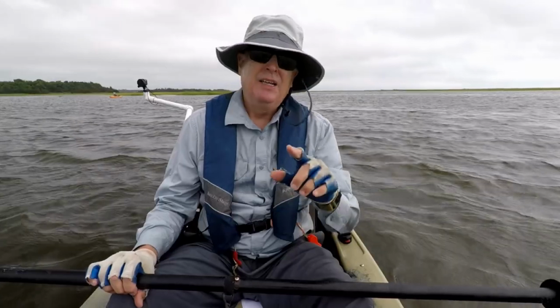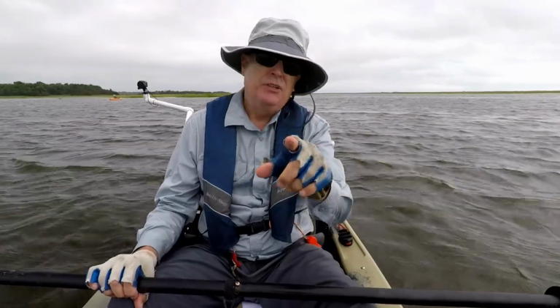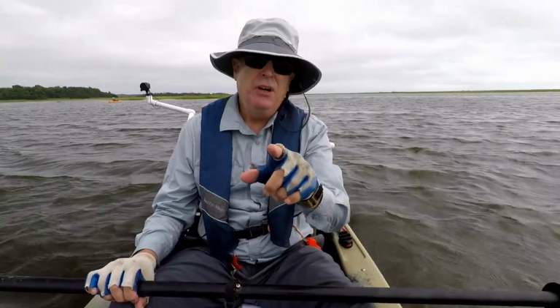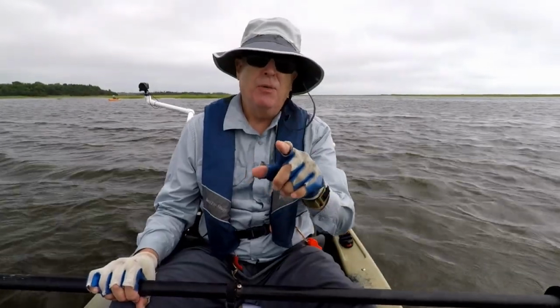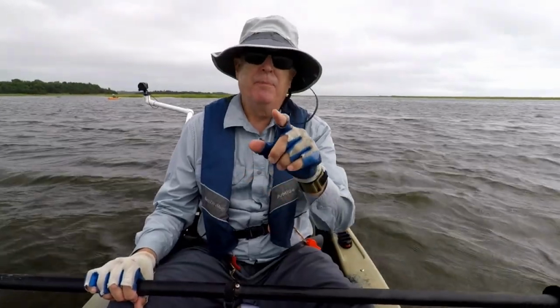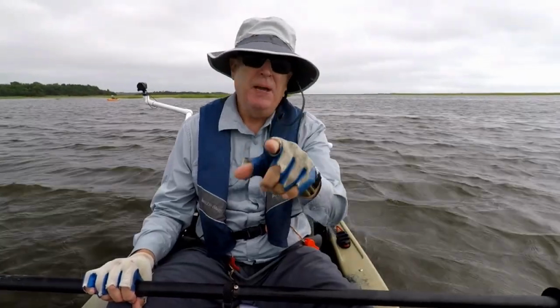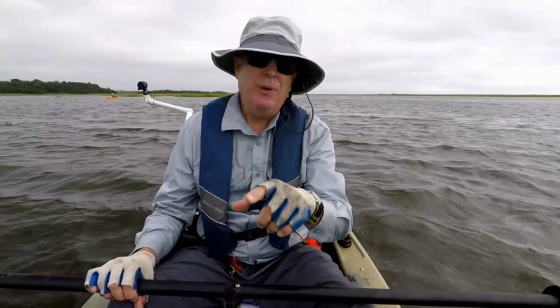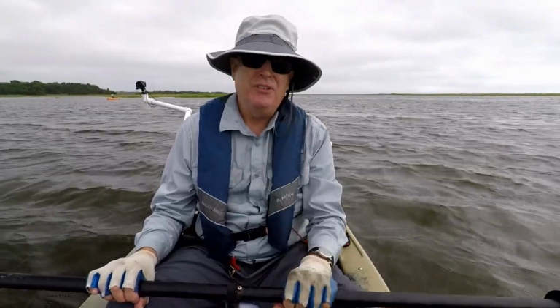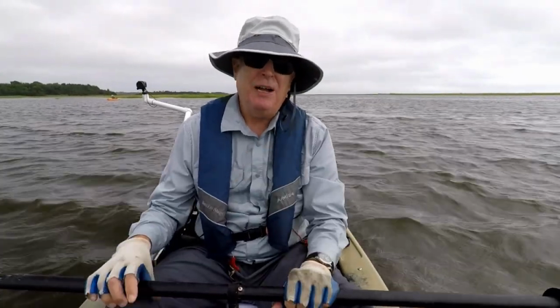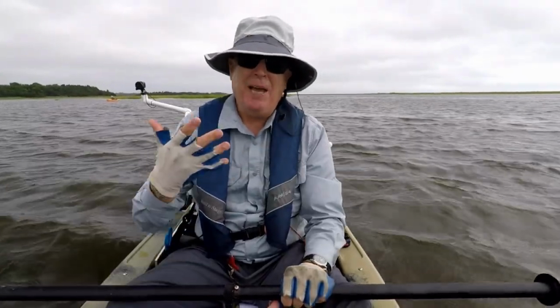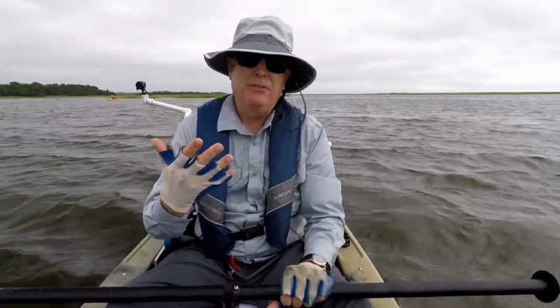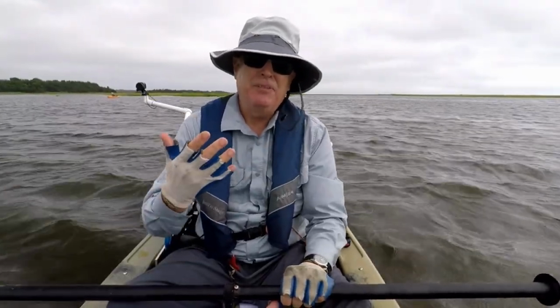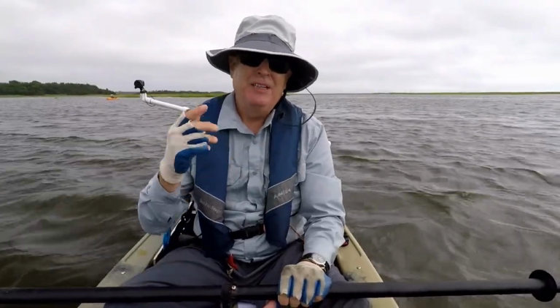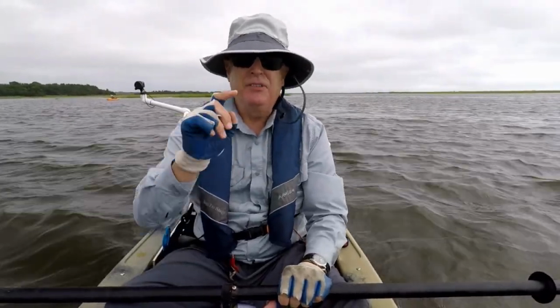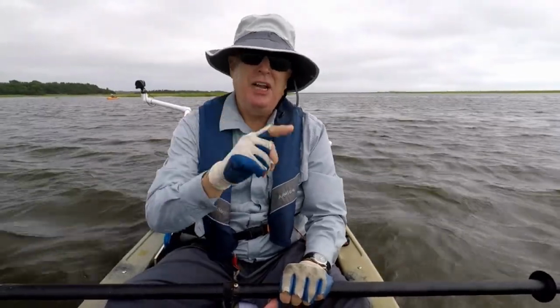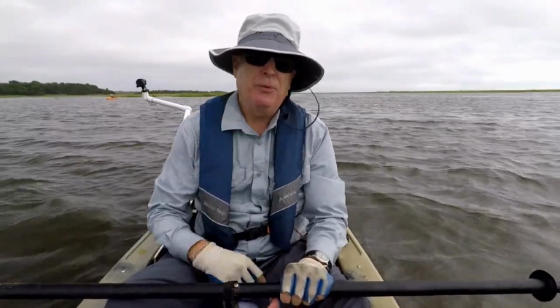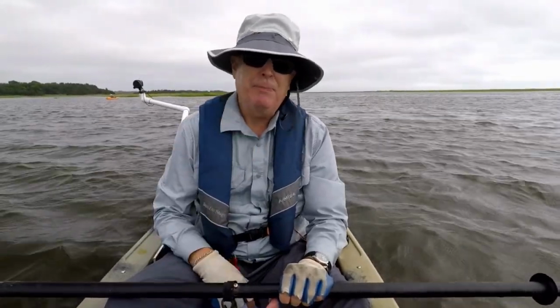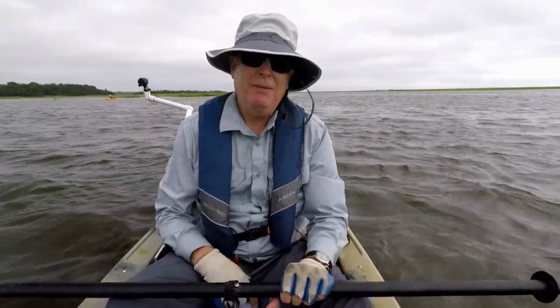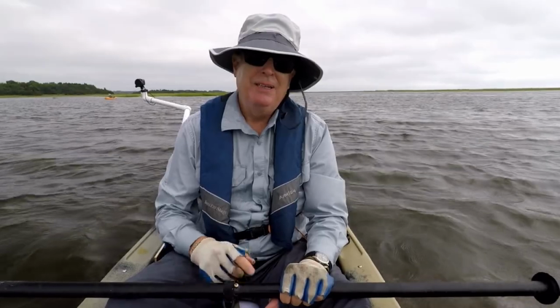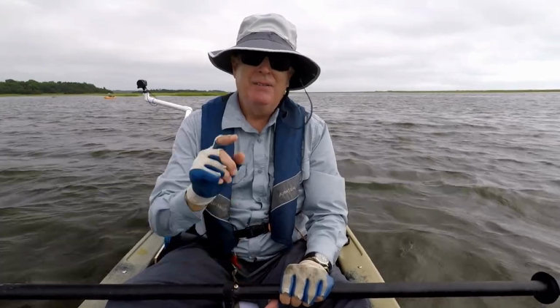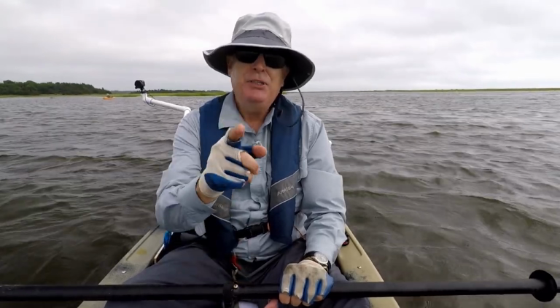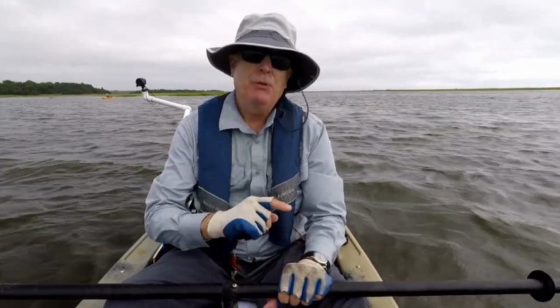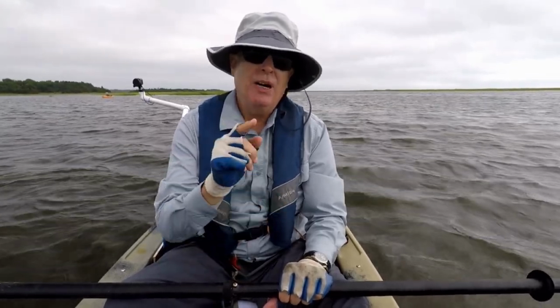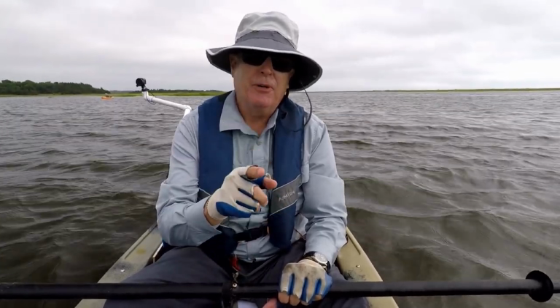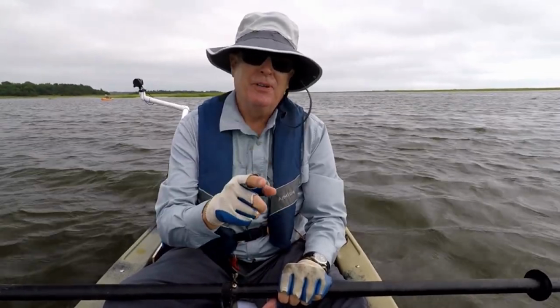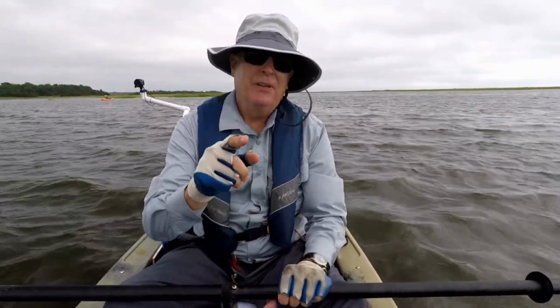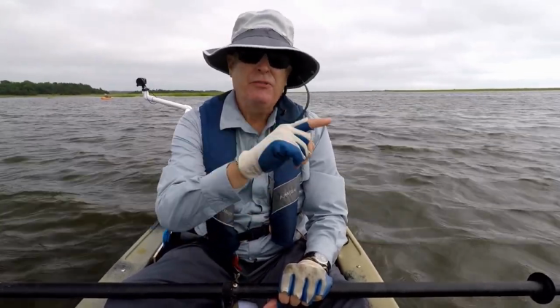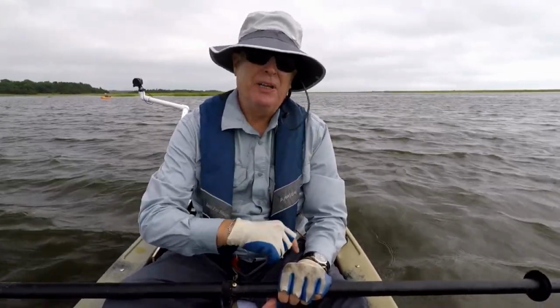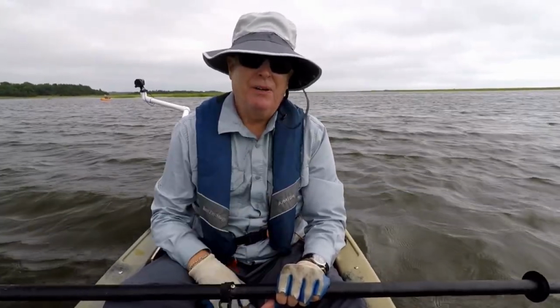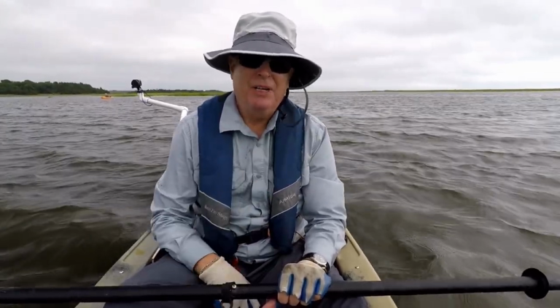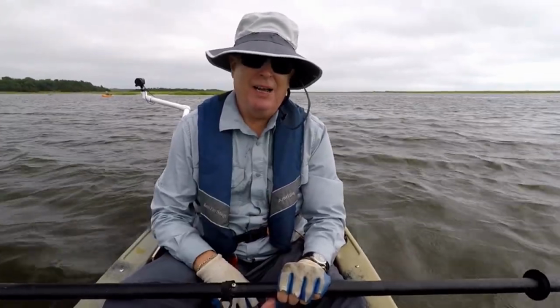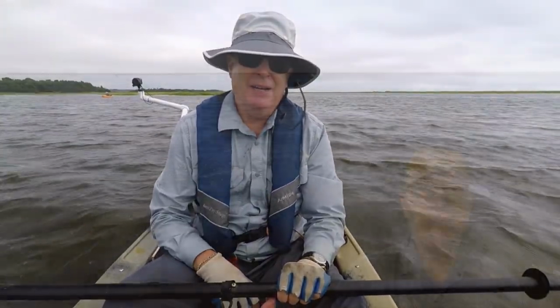Did you know one of the best ways to stop paddle drips is to change the way you paddle? Let me show you what I've learned this week on Kayak Hacks.